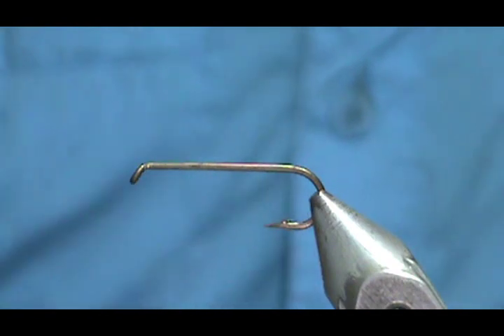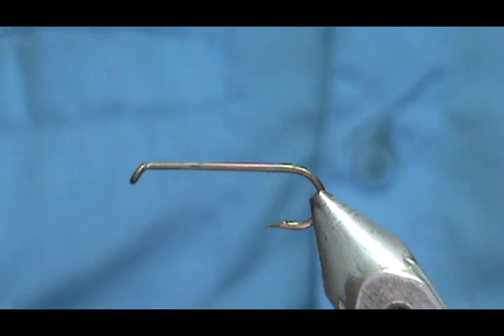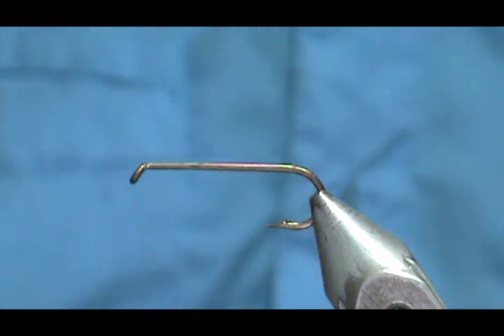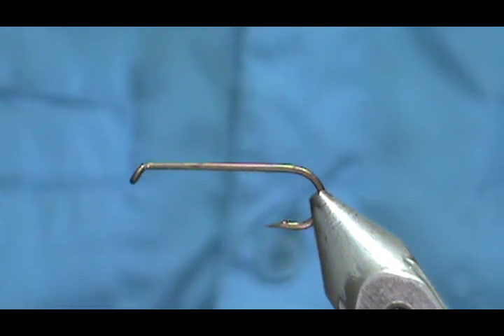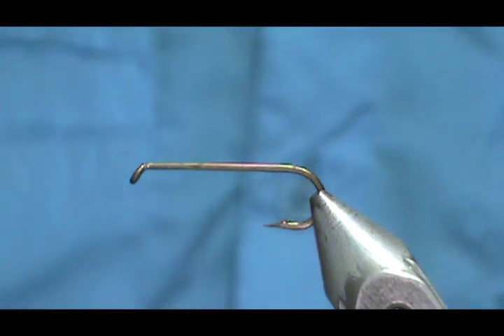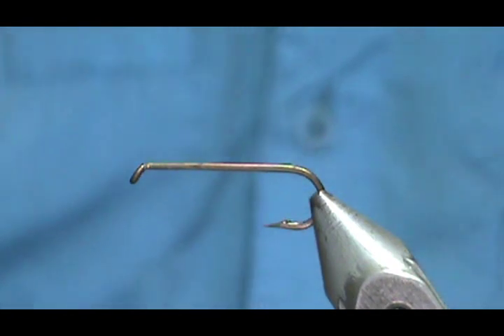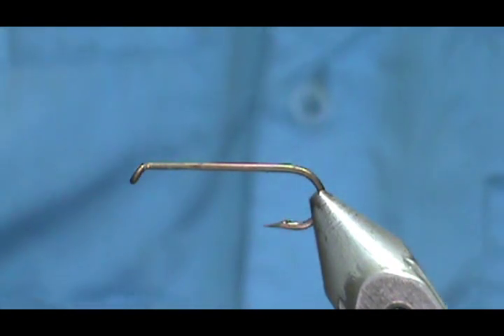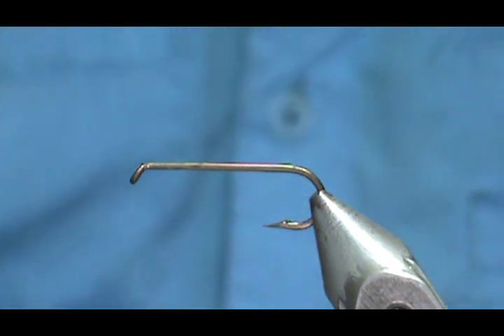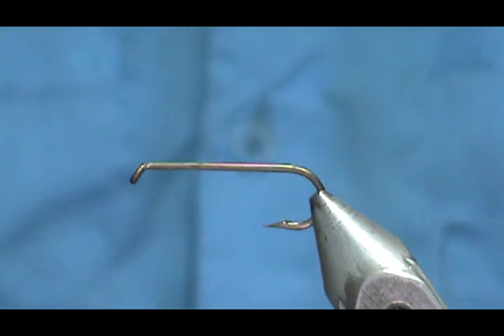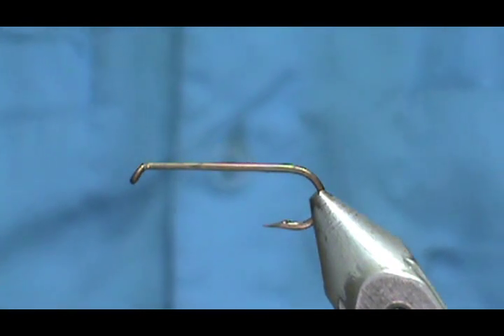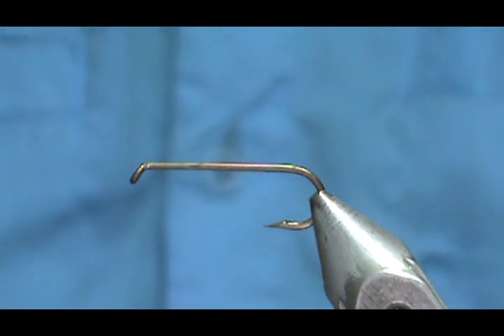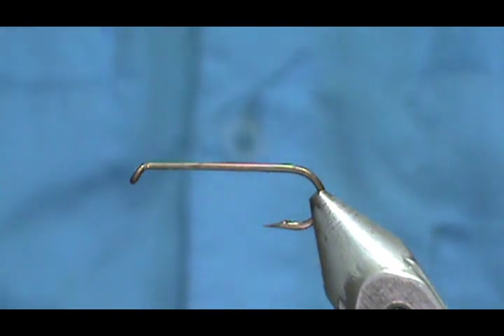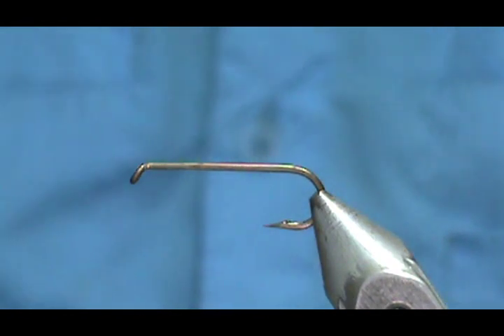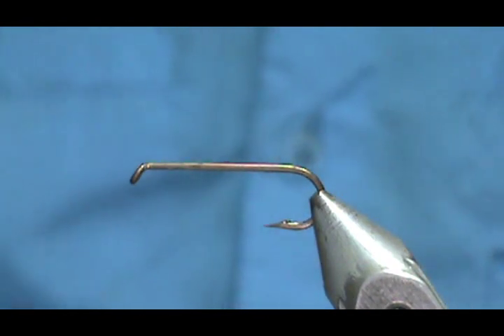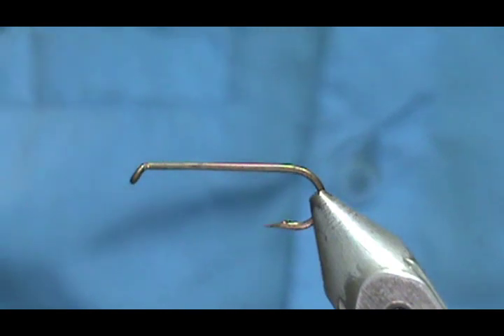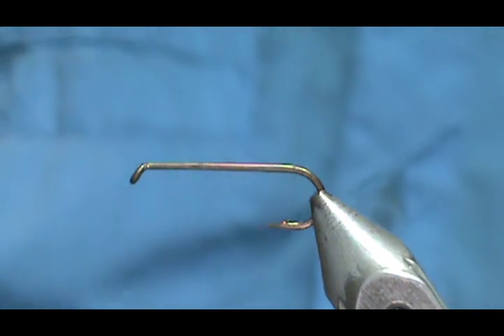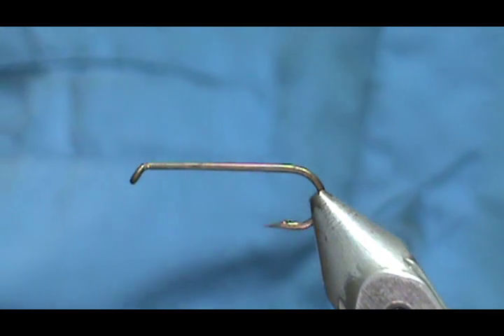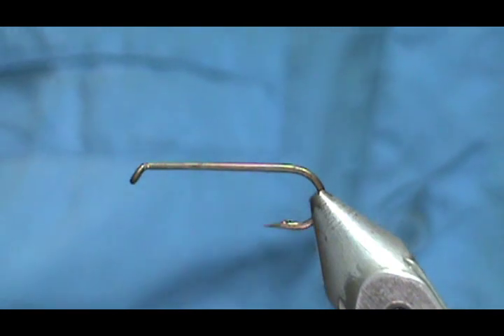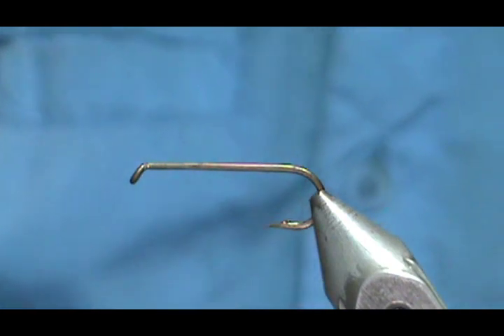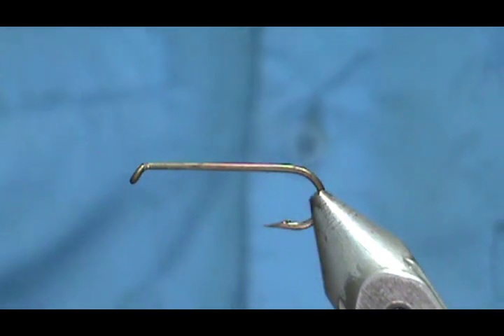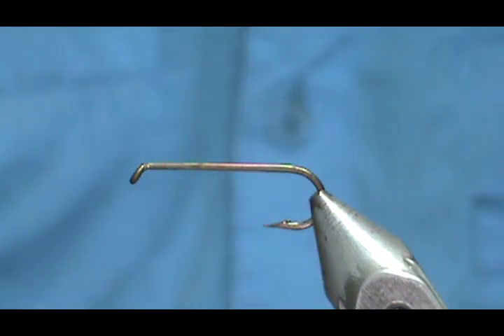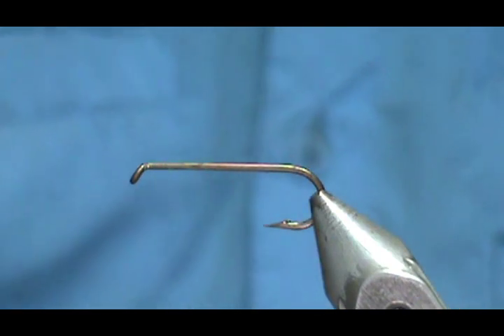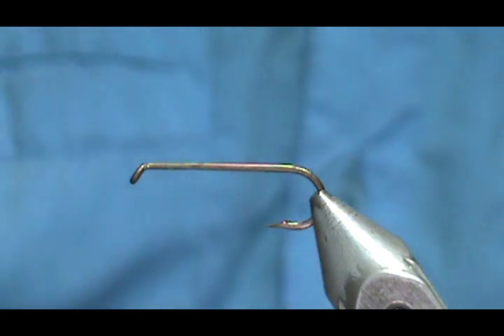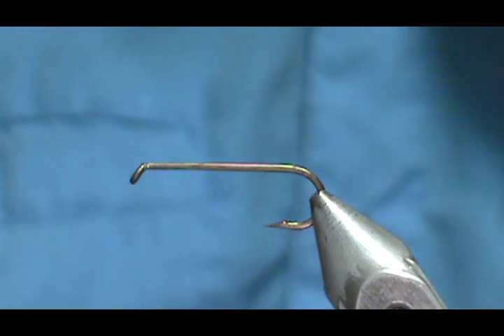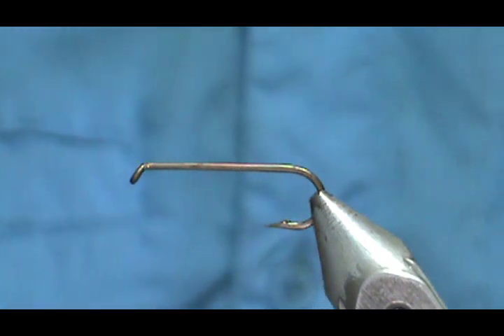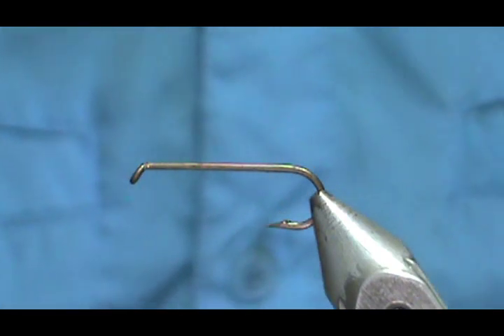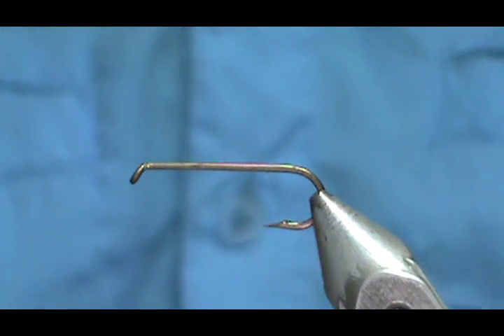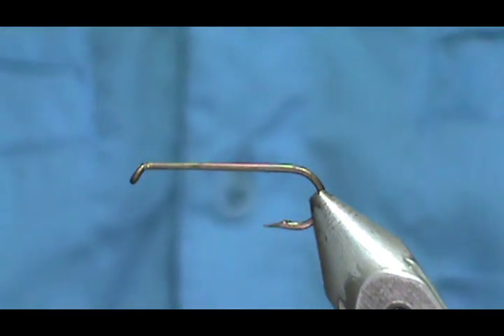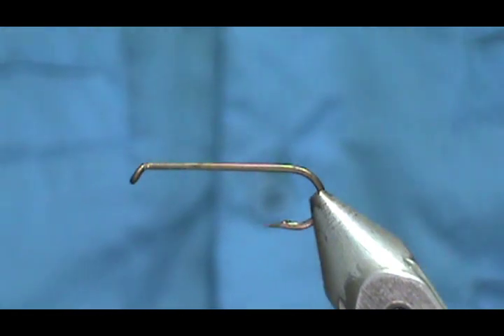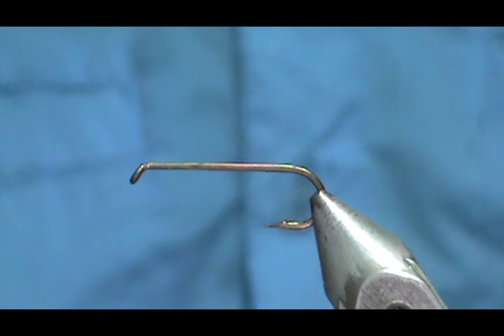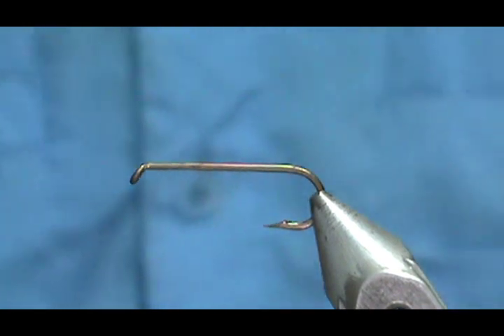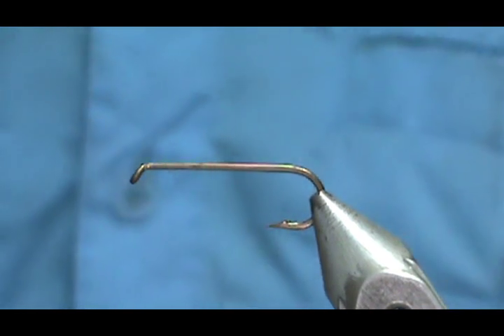Welcome back to another edition of fly tying with Jim Ashura. Today I'm going to tie another one of Jack Gartside's designs — this is going to be an elk hair stonefly.